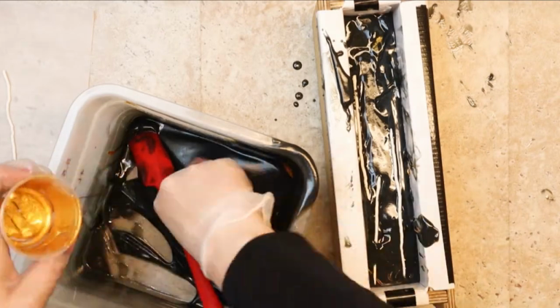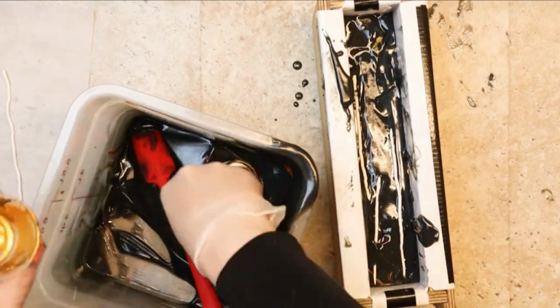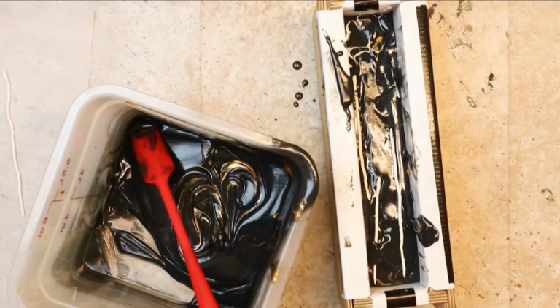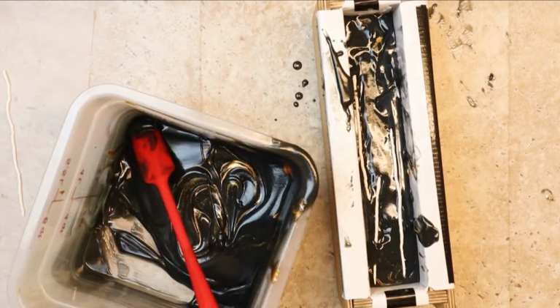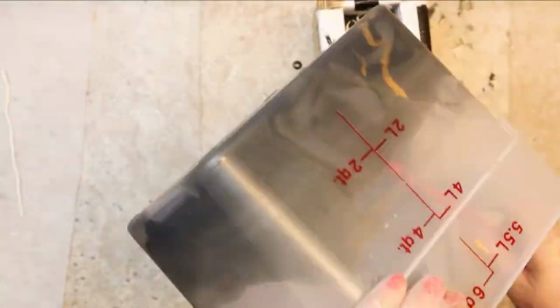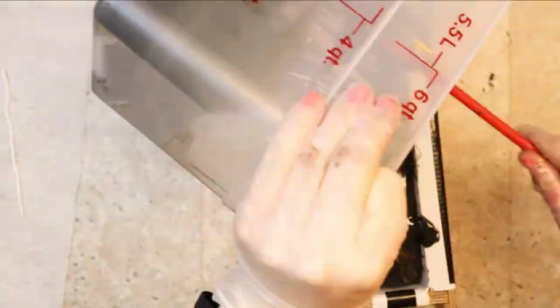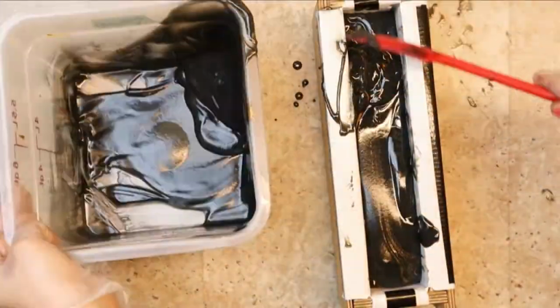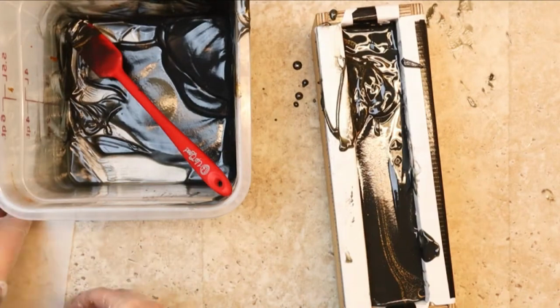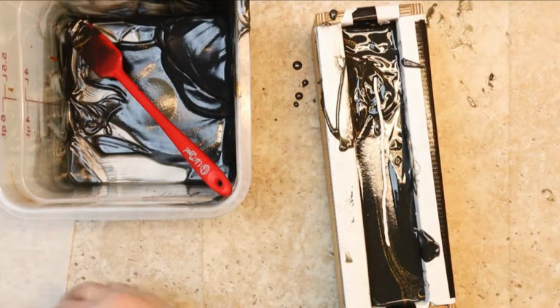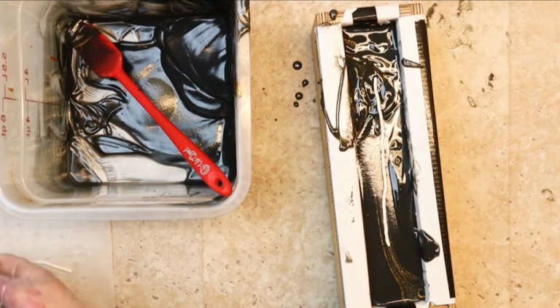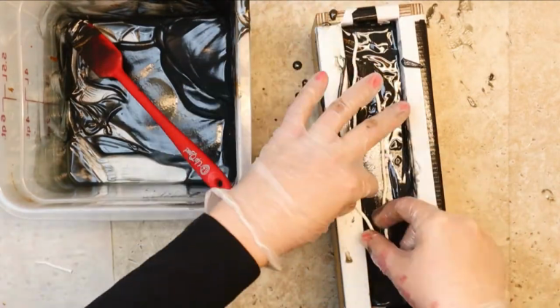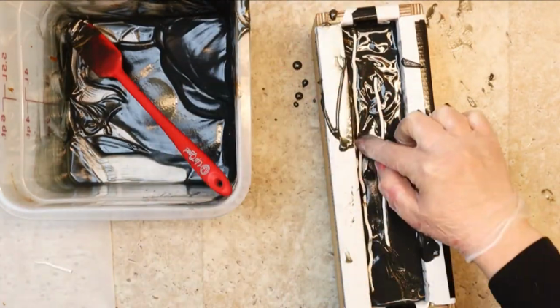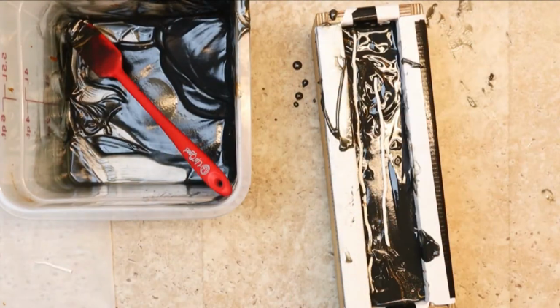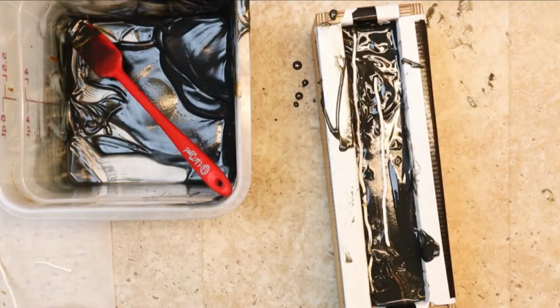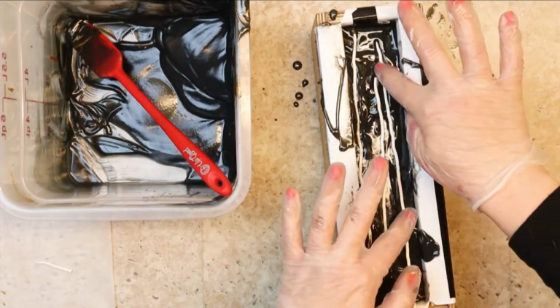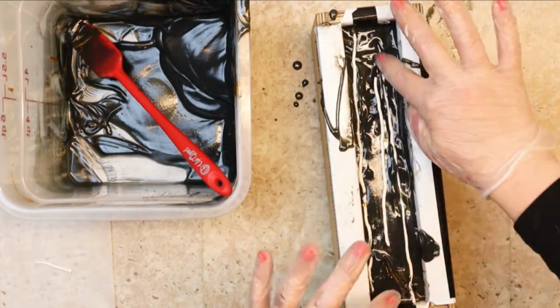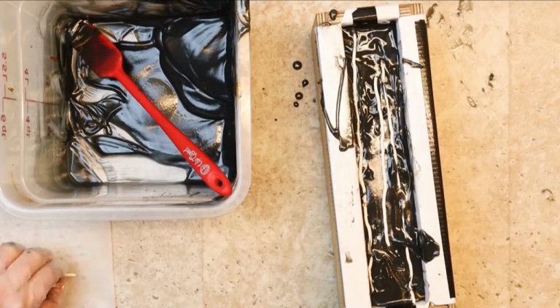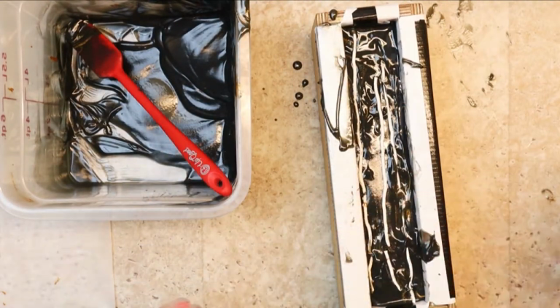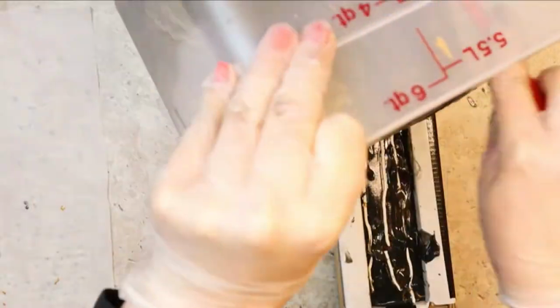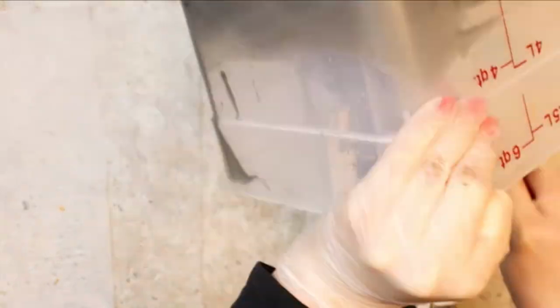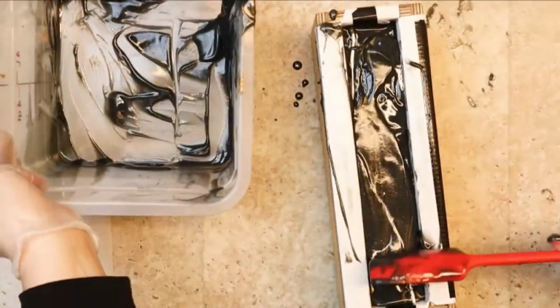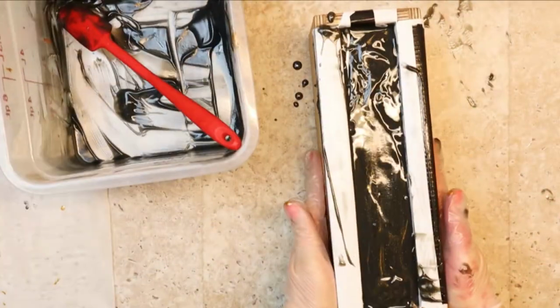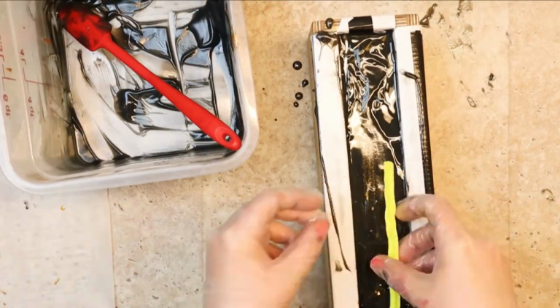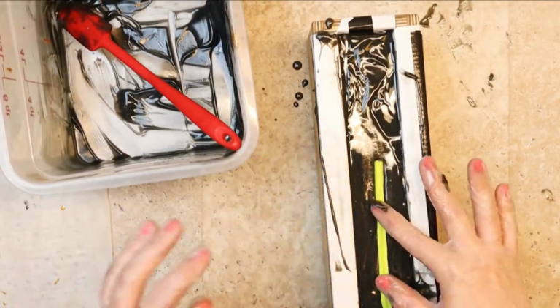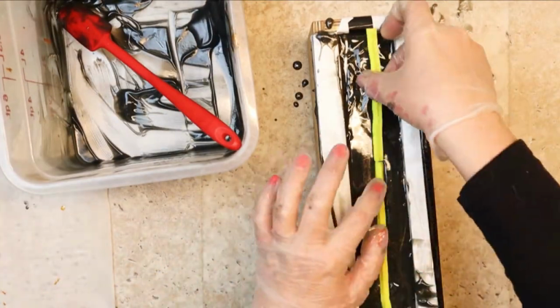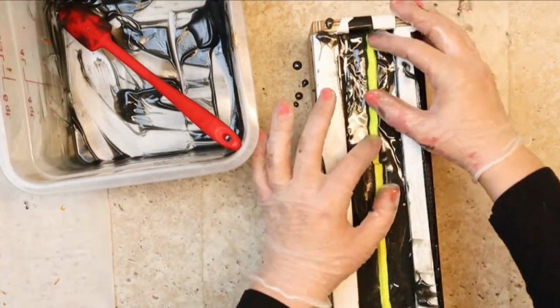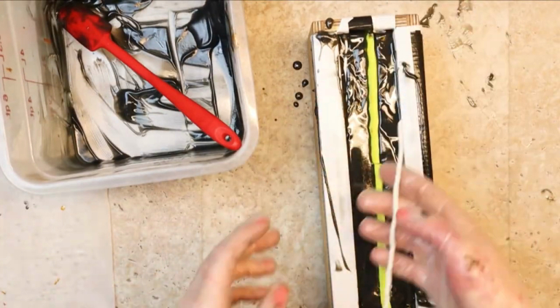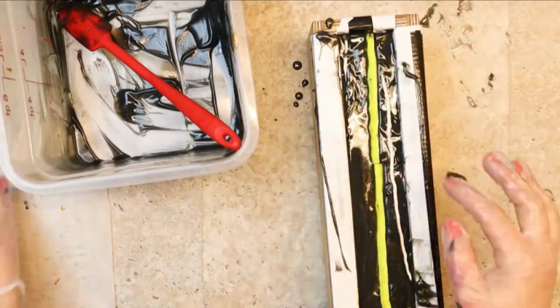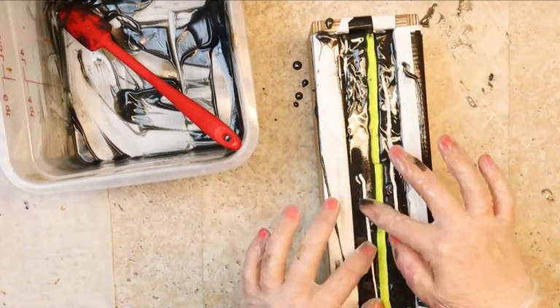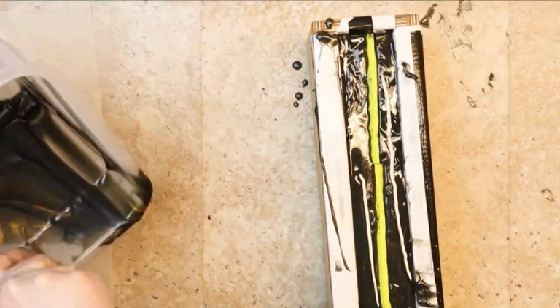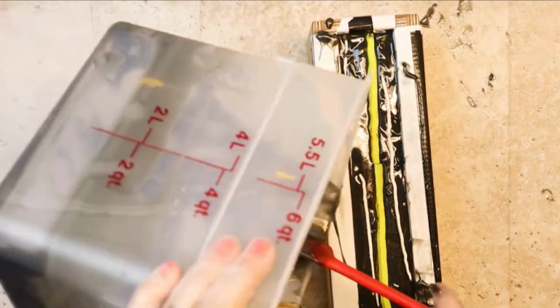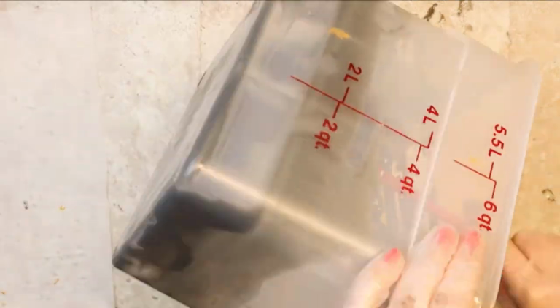Noodles everywhere. I finish off the top with the yellow star, making sure it gets covered all the way with soap batter.